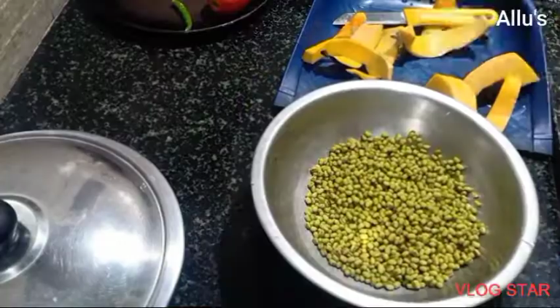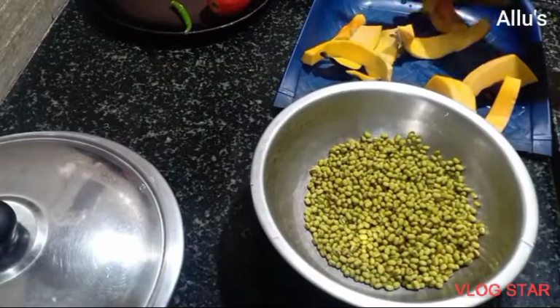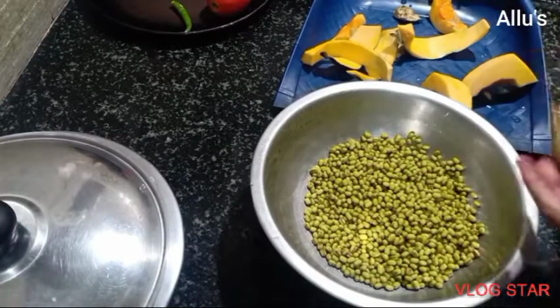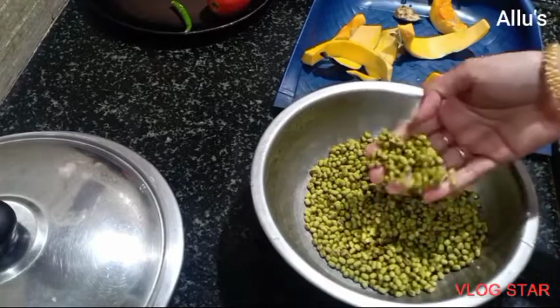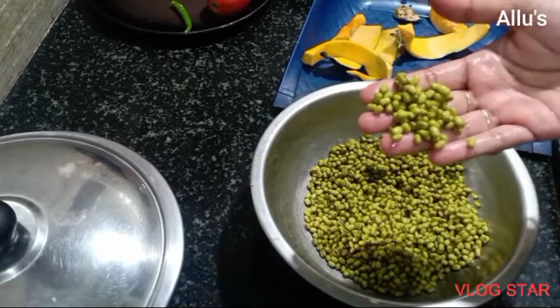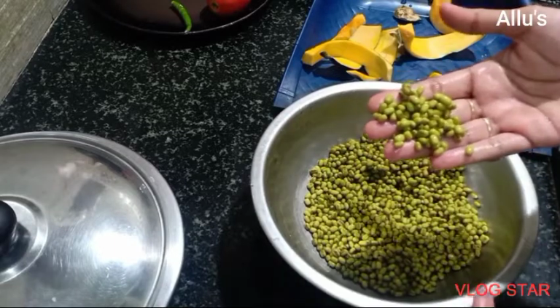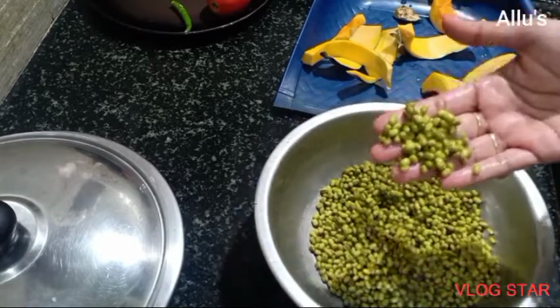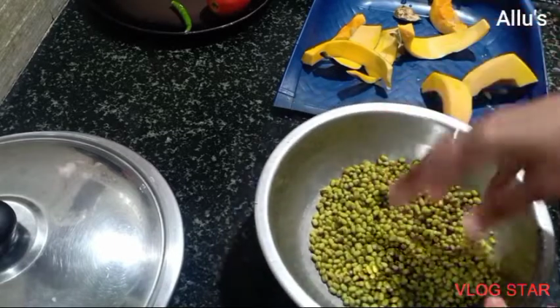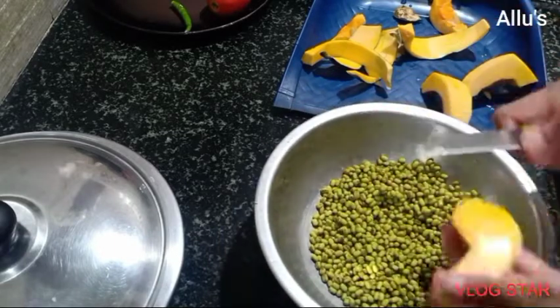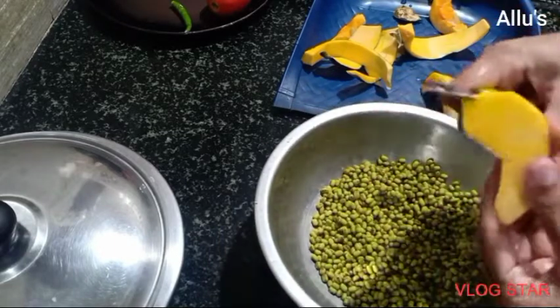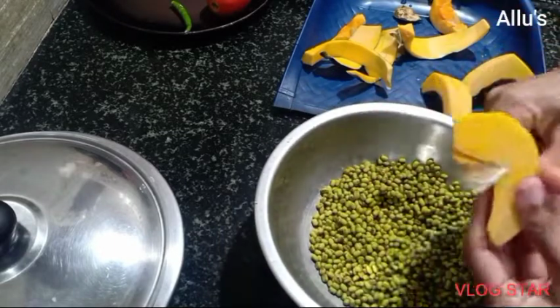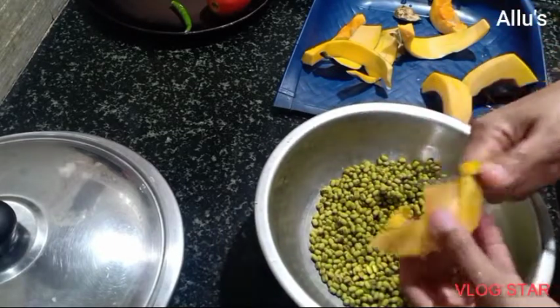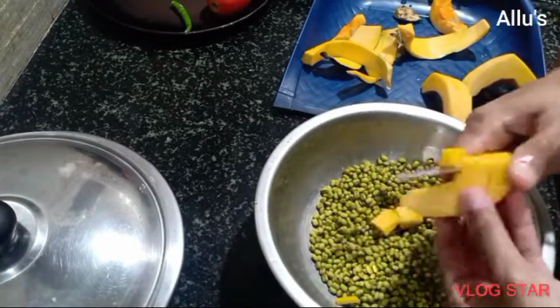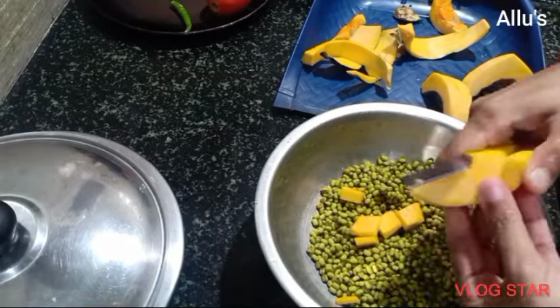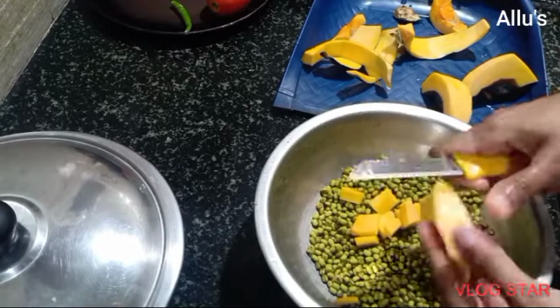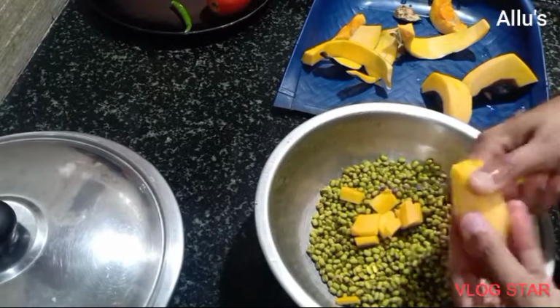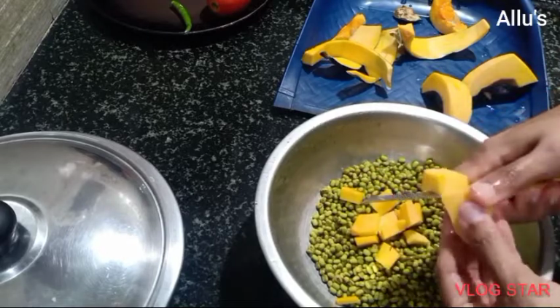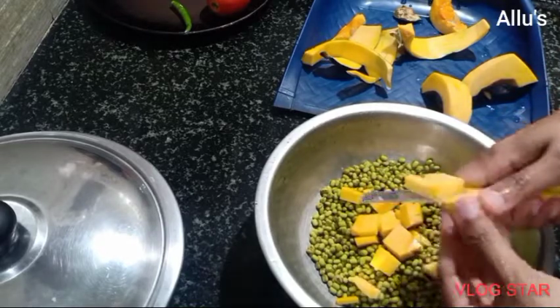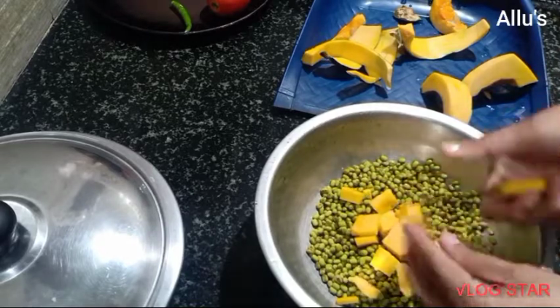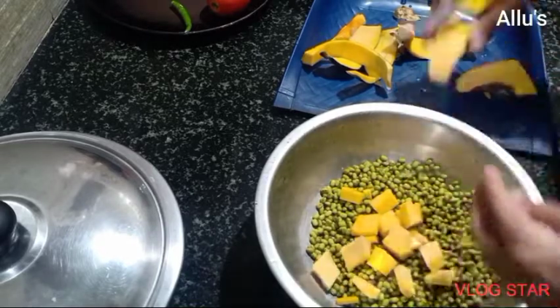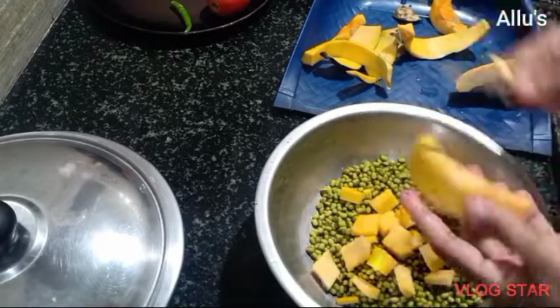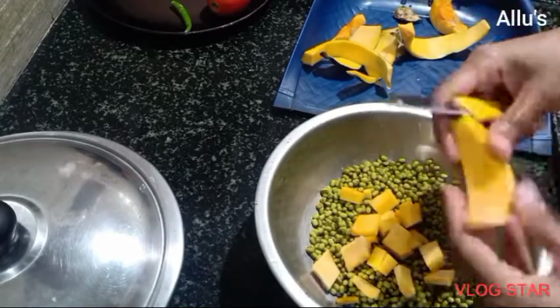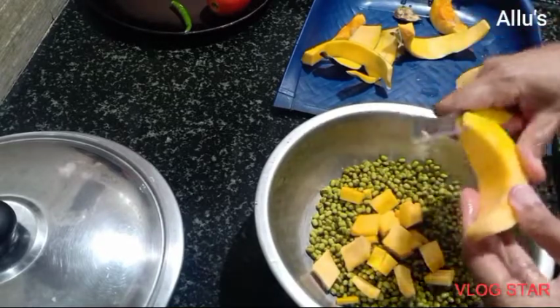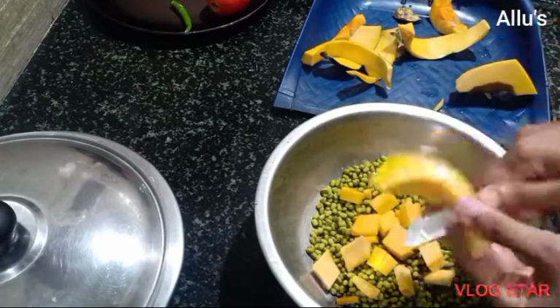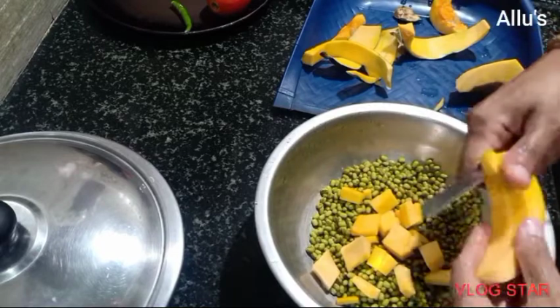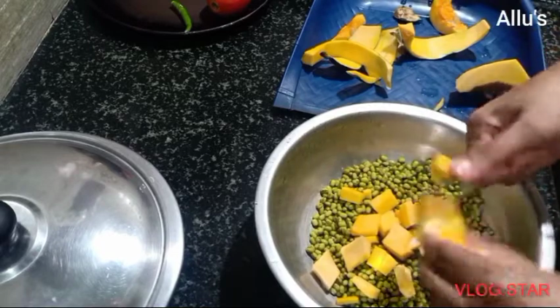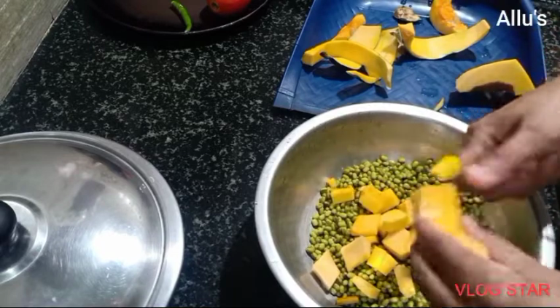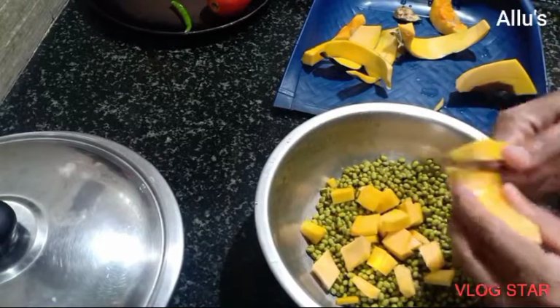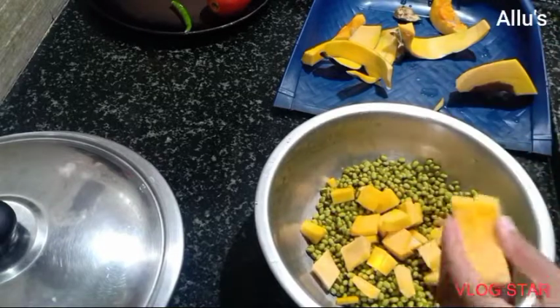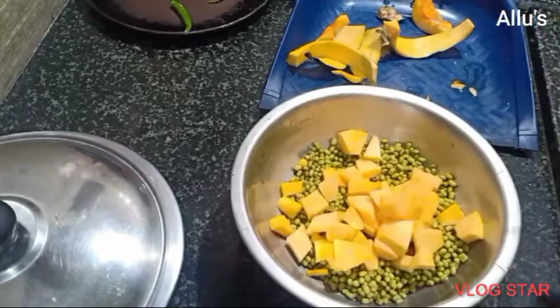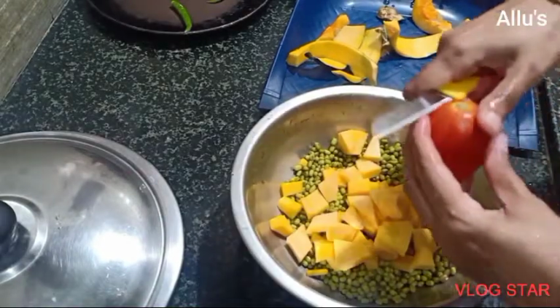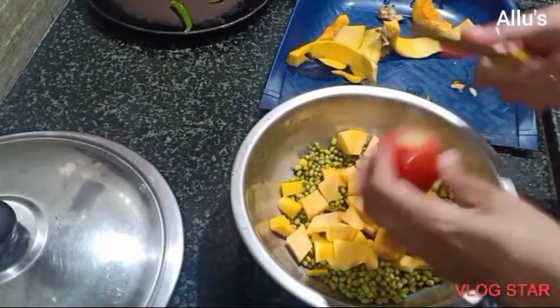I had already soaked the green graham overnight. Now cut the pumpkin into small pieces and add to it. I am also going to add one chopped tomato and one onion.